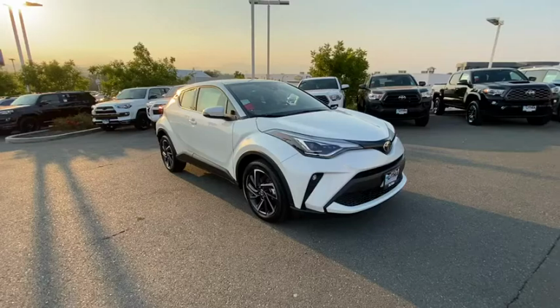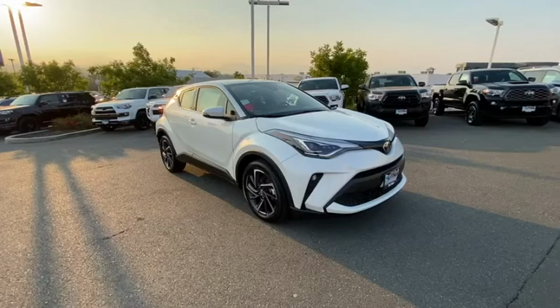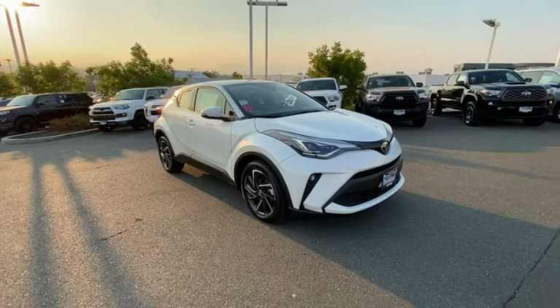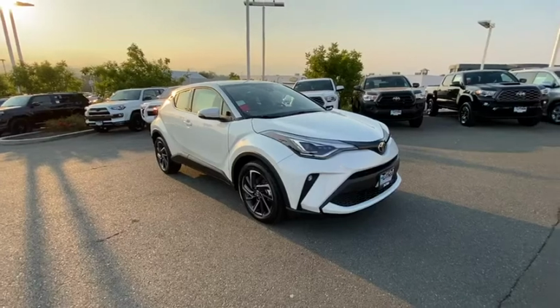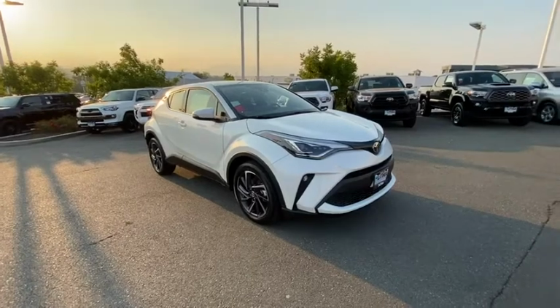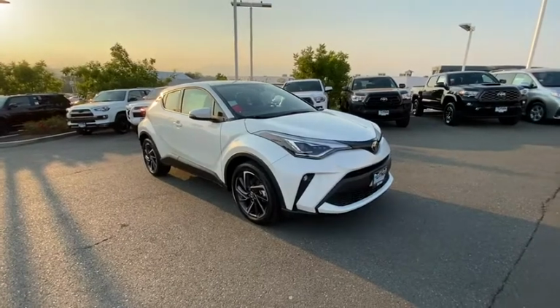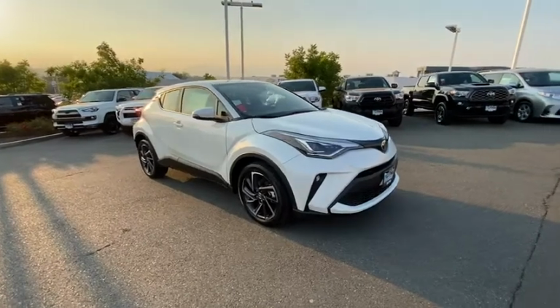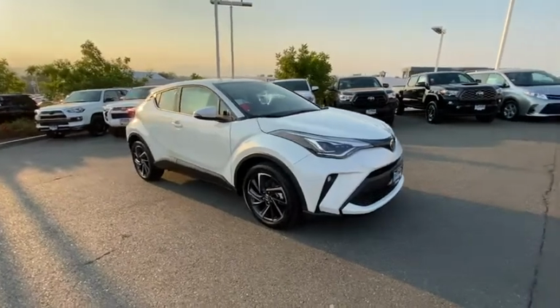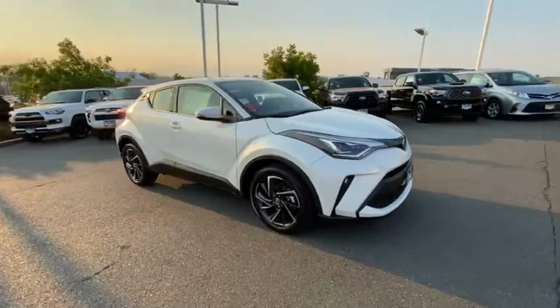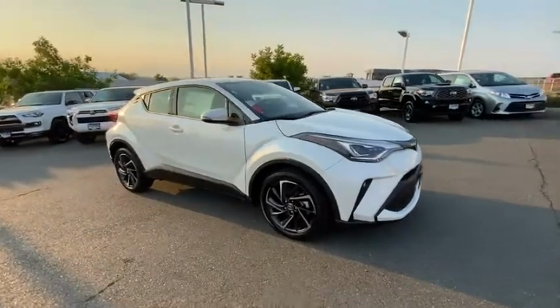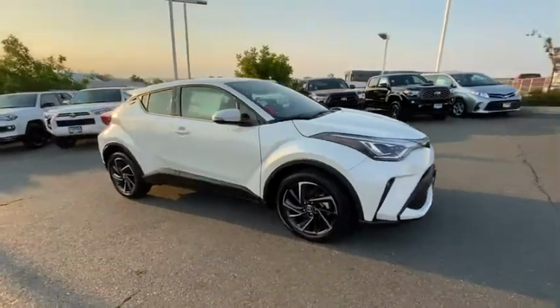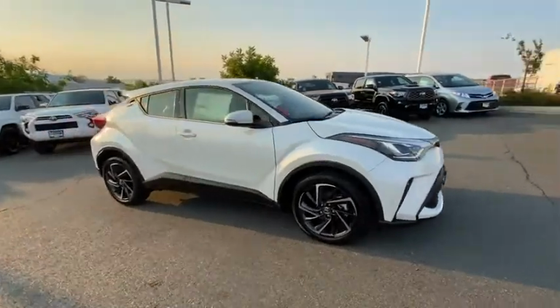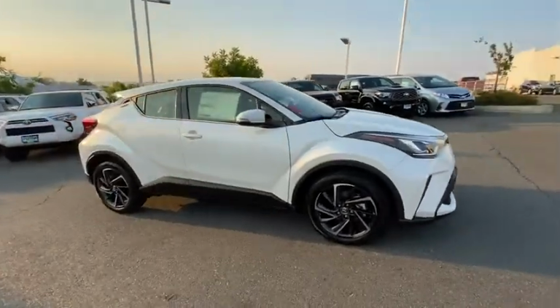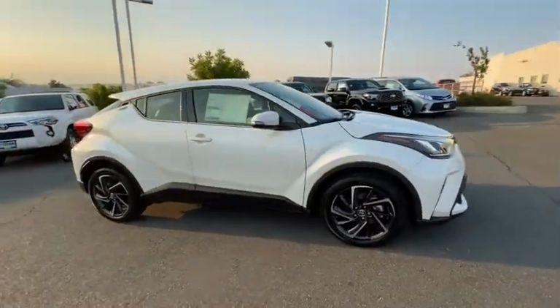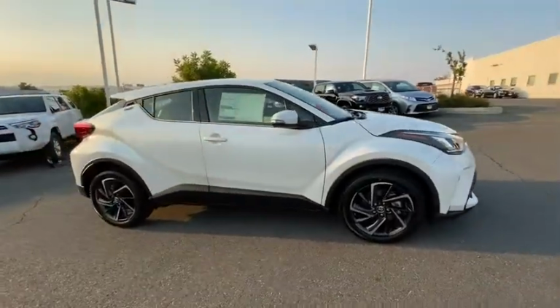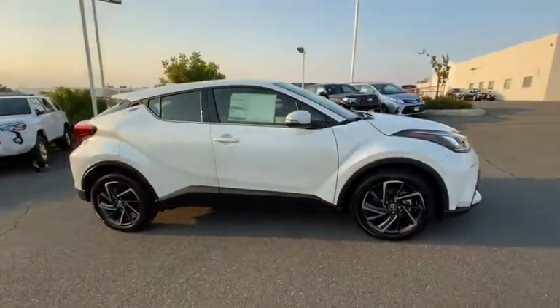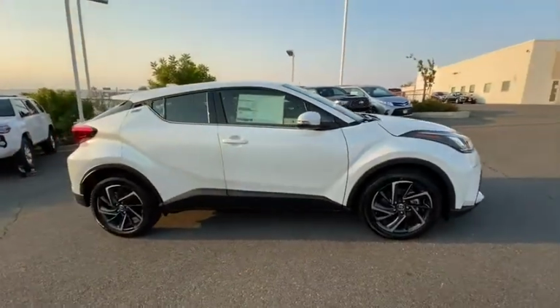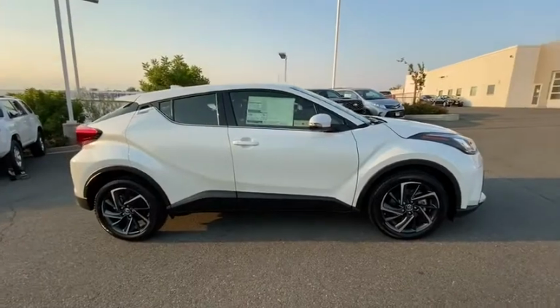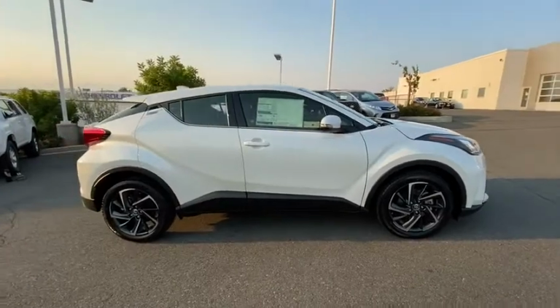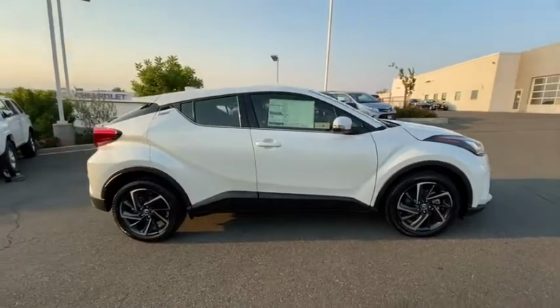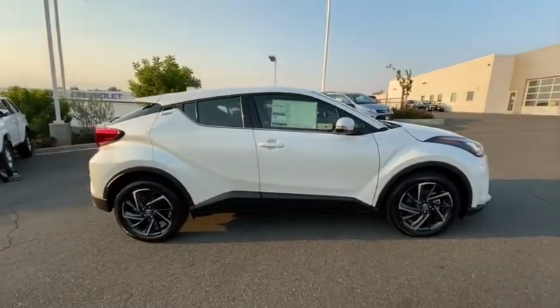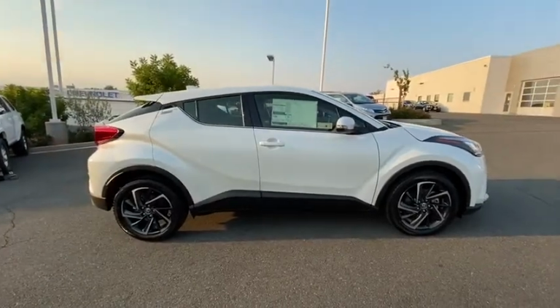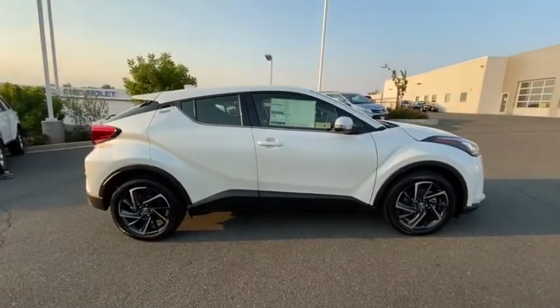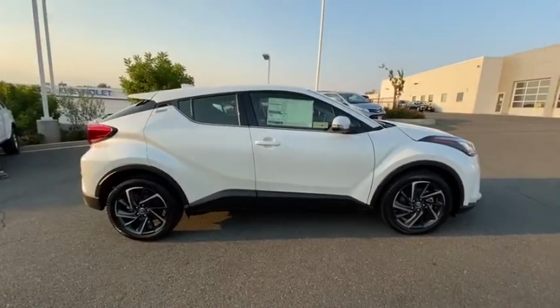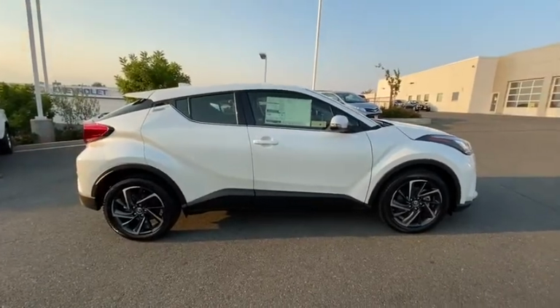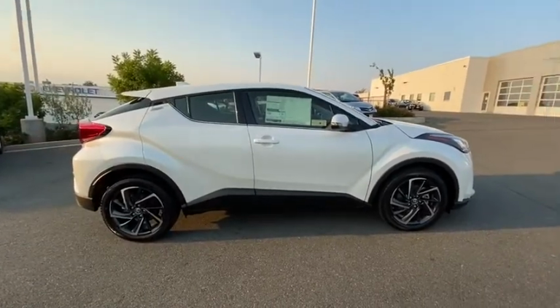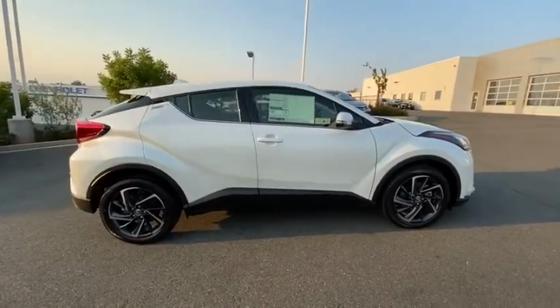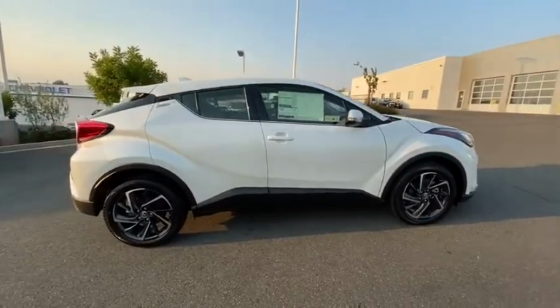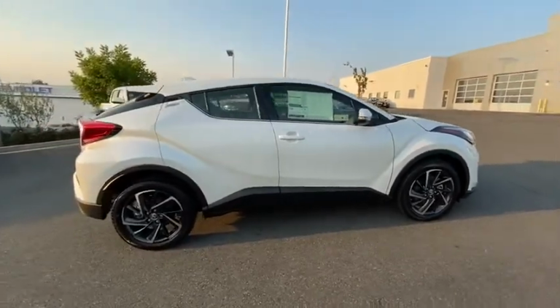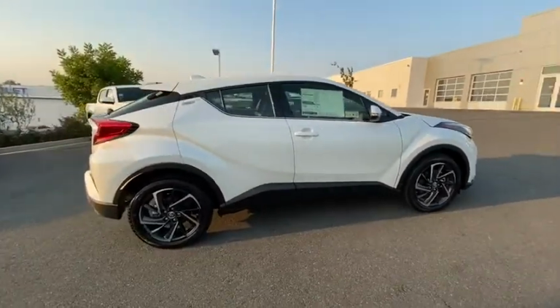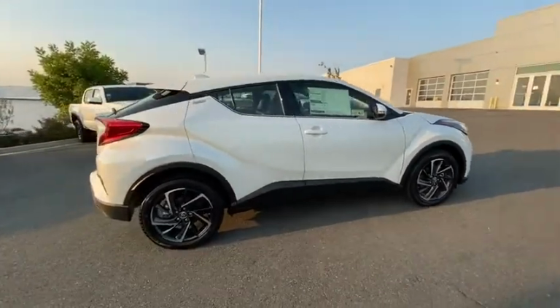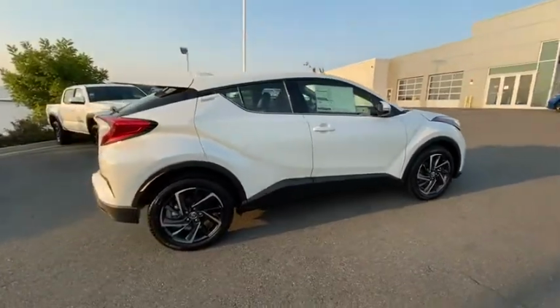Take a ride in the 2020 Toyota C-HR. The Toyota C-HR's fresh design makes it stand out in the crowd, and the interior oozes with style.